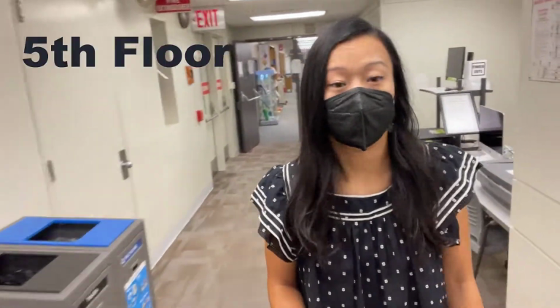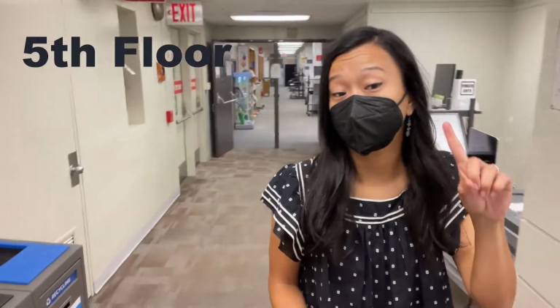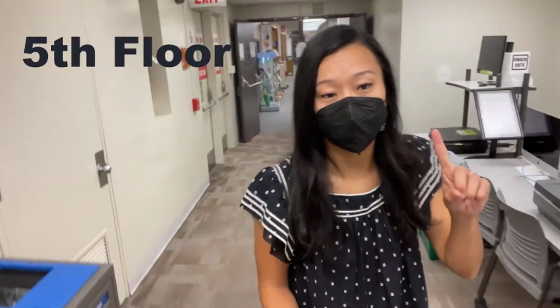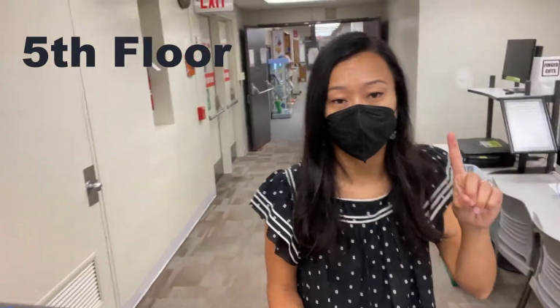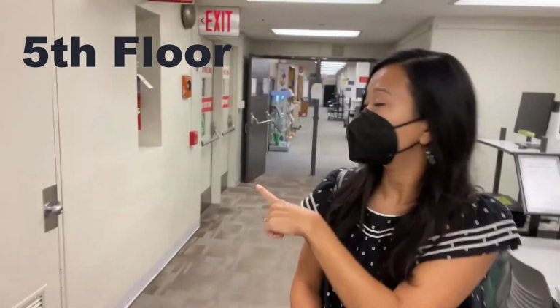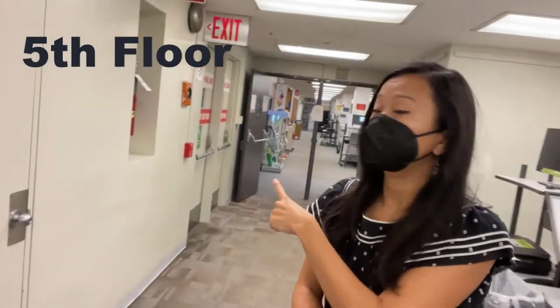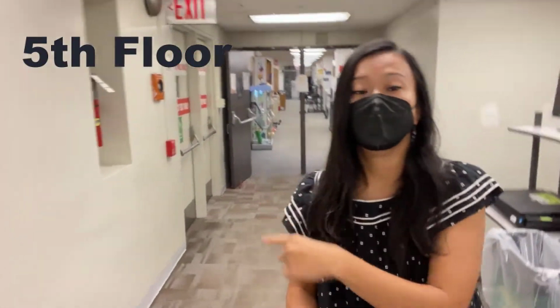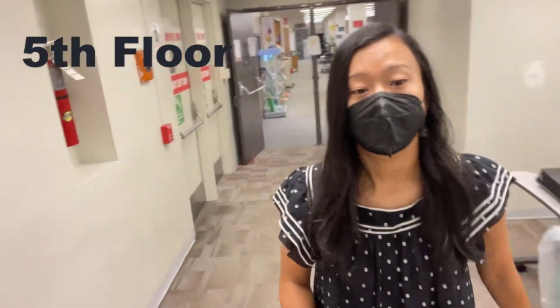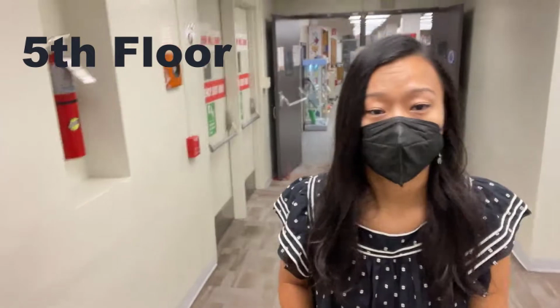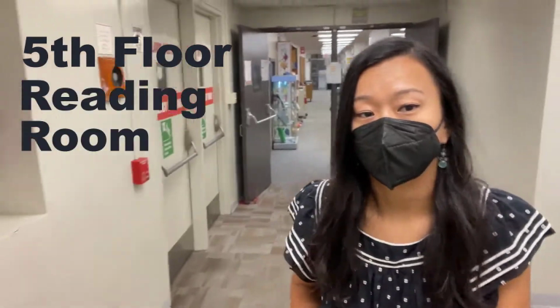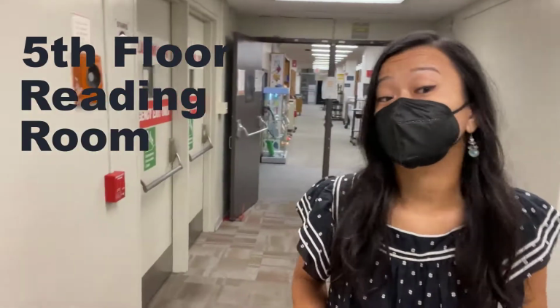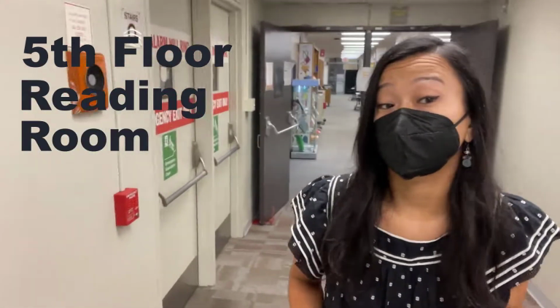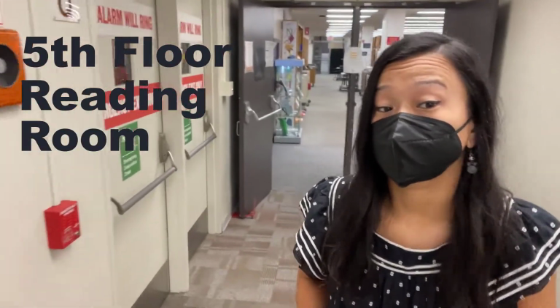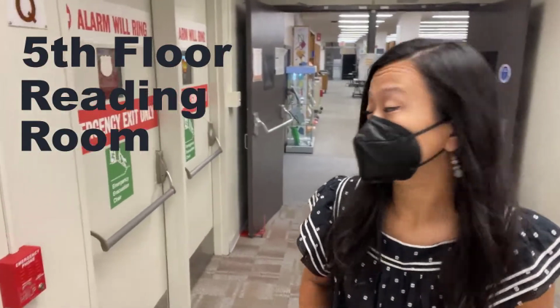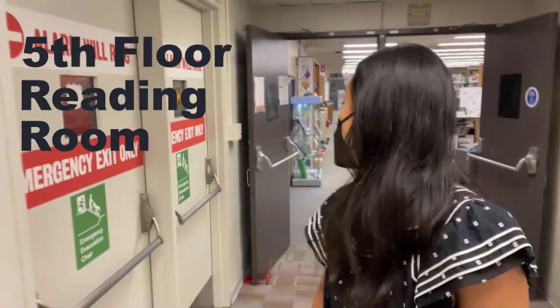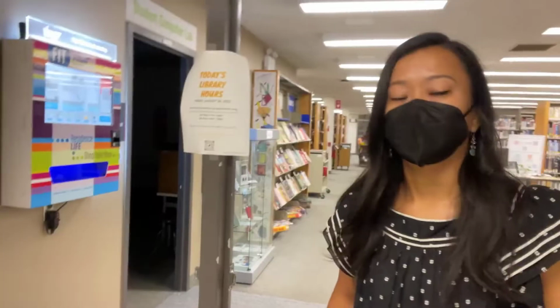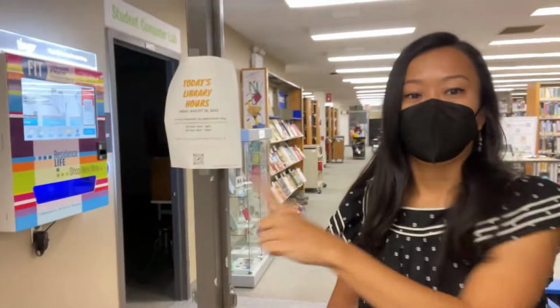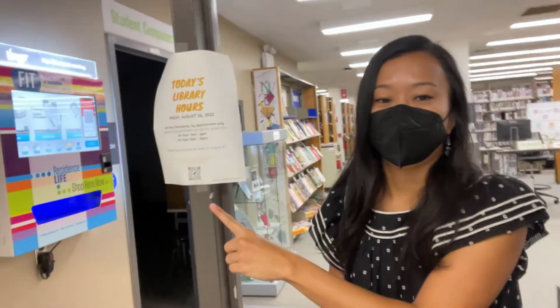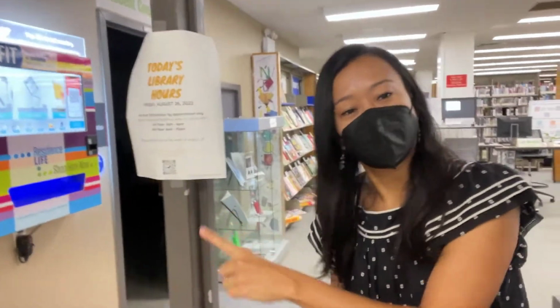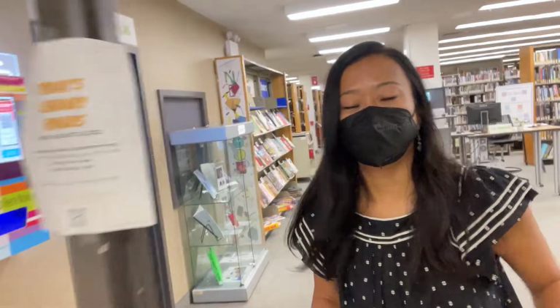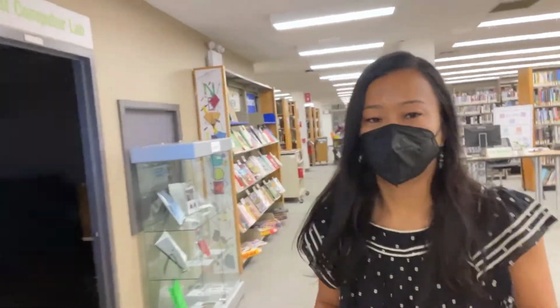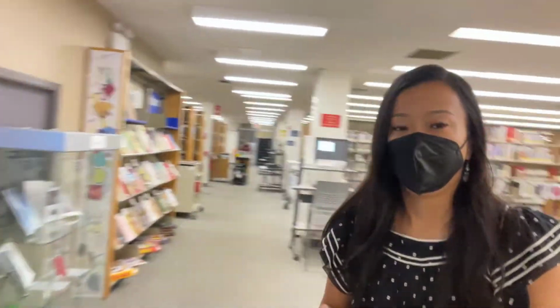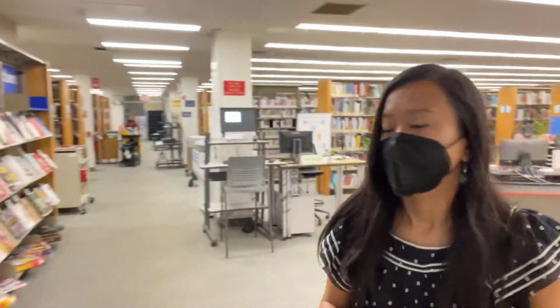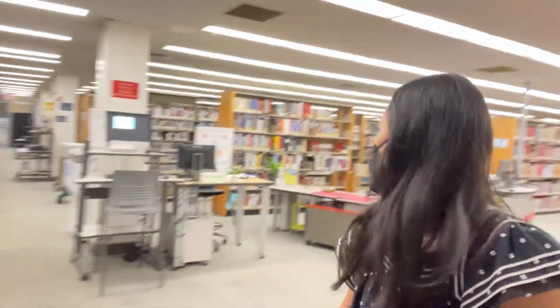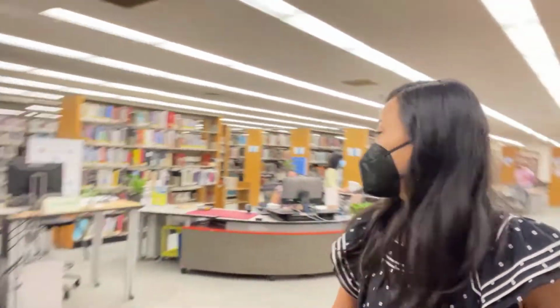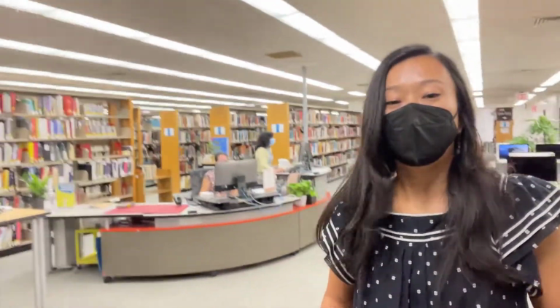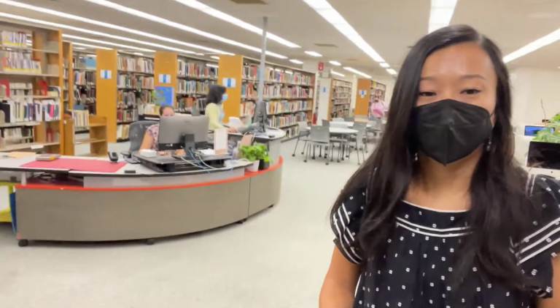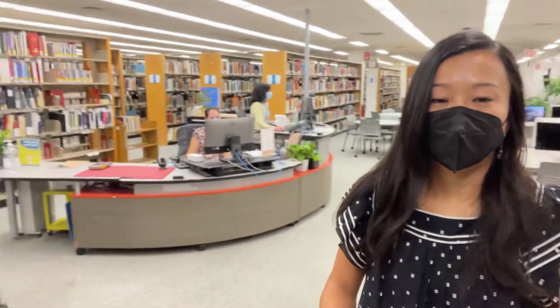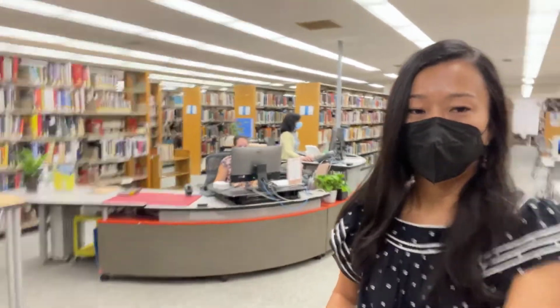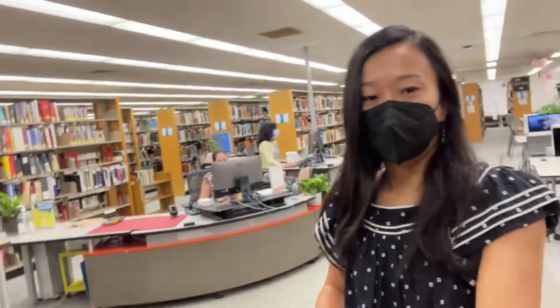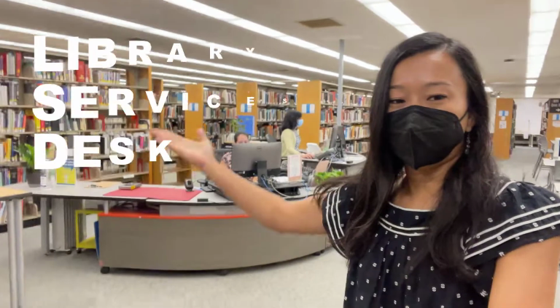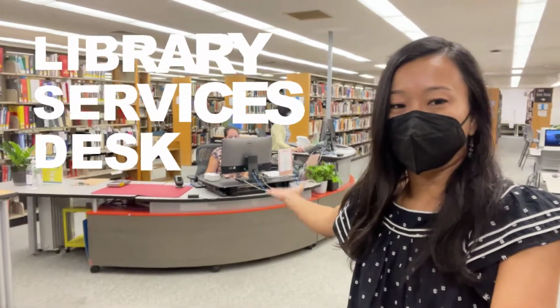We're on the fifth floor. We're going to go through these doors into the reading room, which is where the new library services desk is. Watch out for this pole. And here we are — the new library services desk.